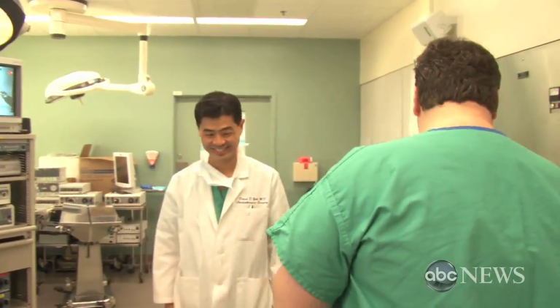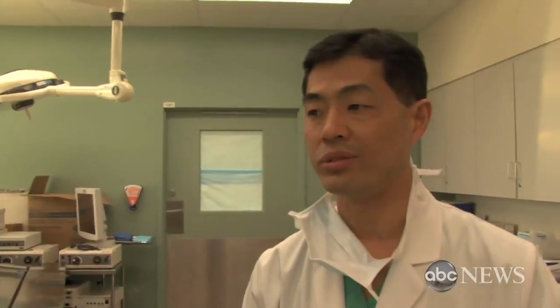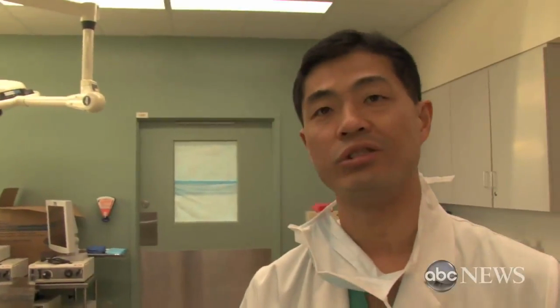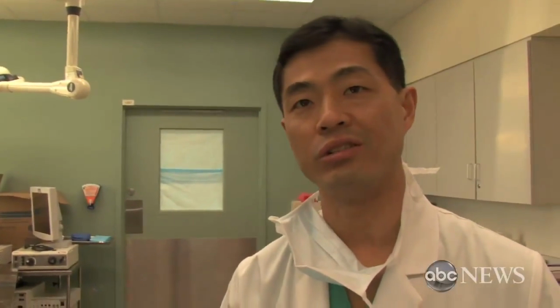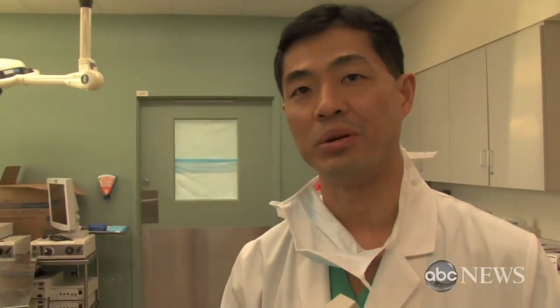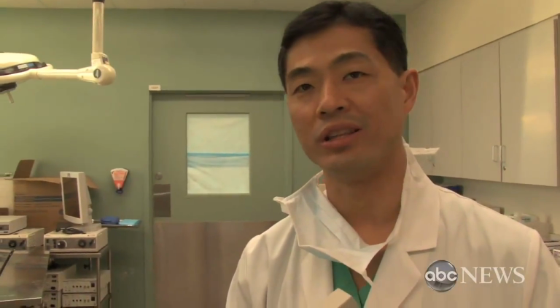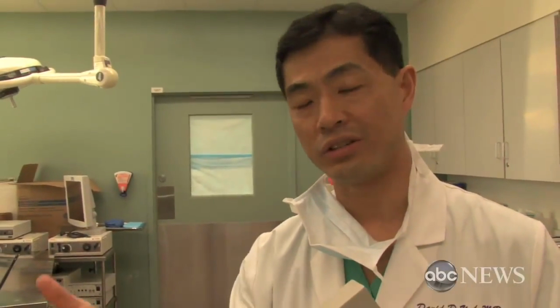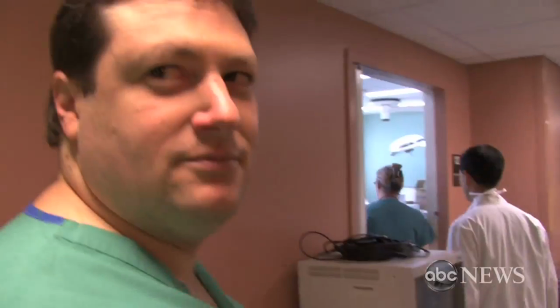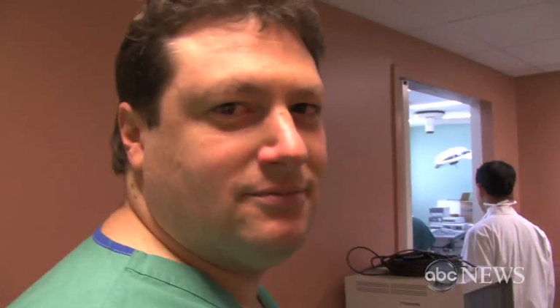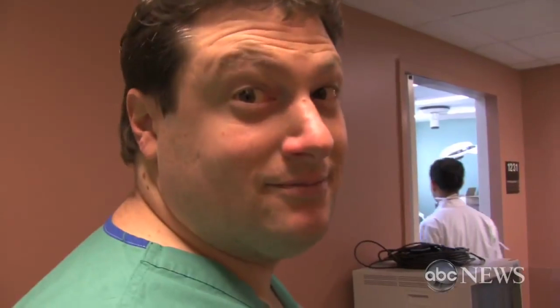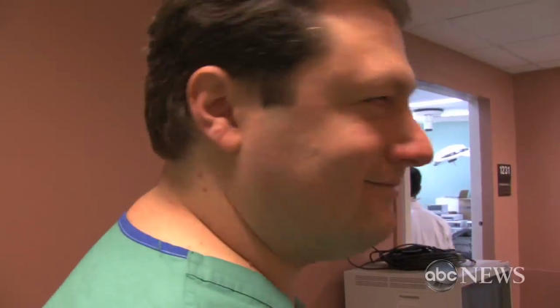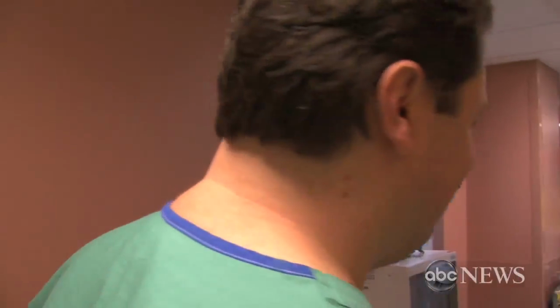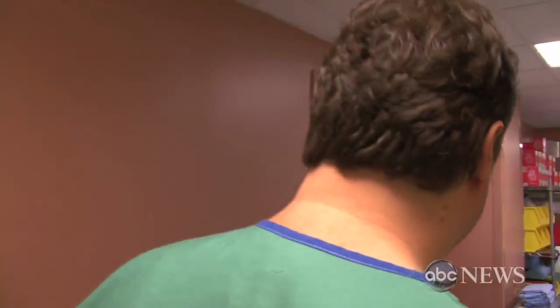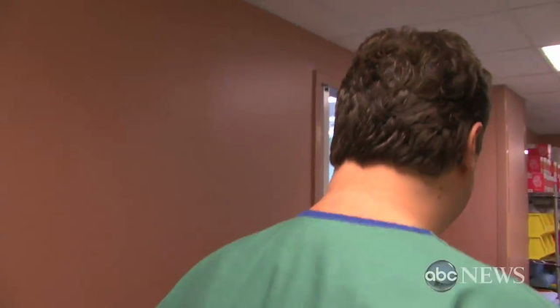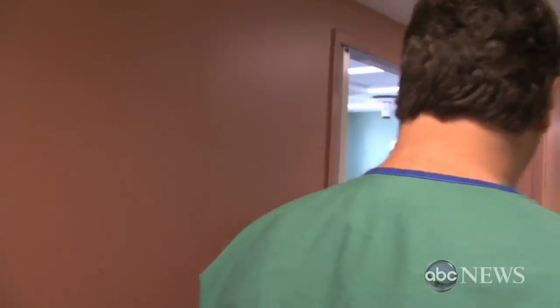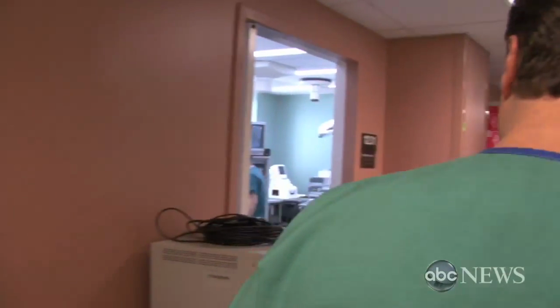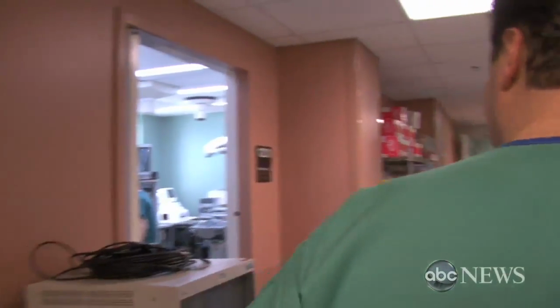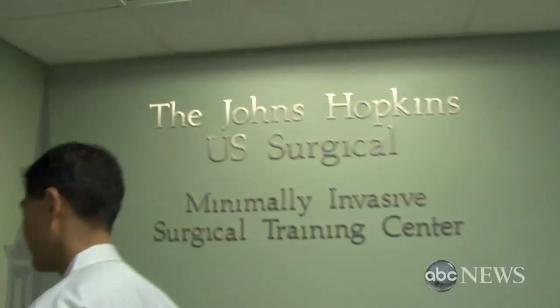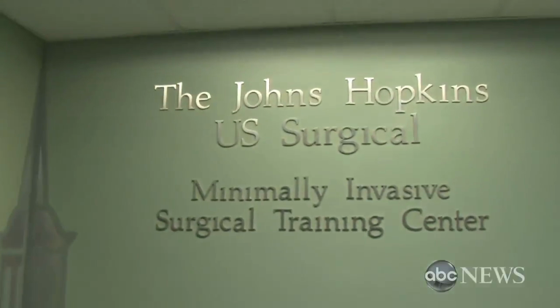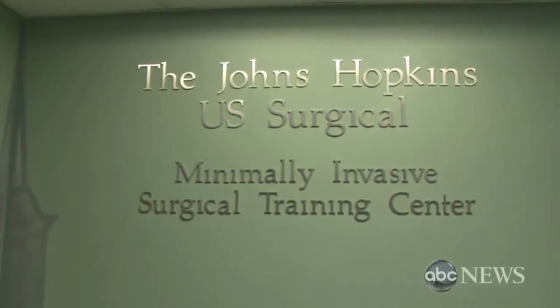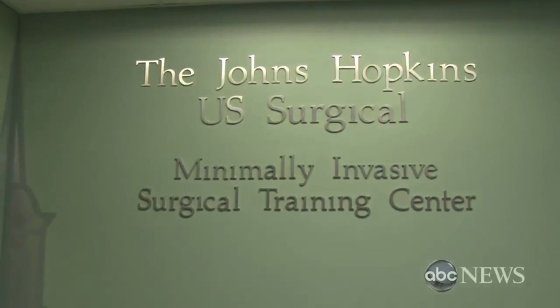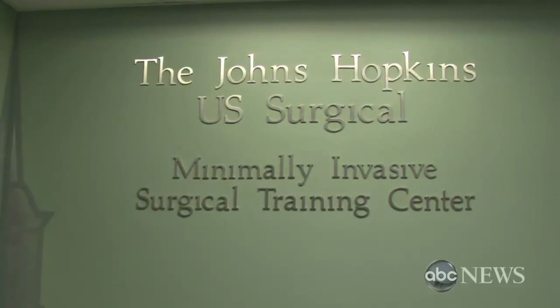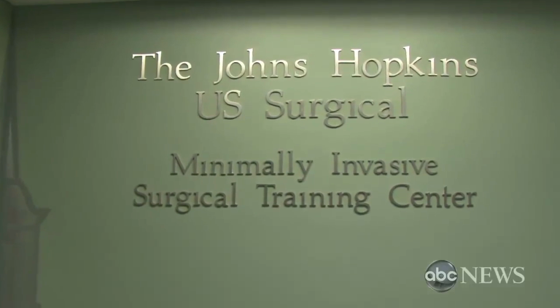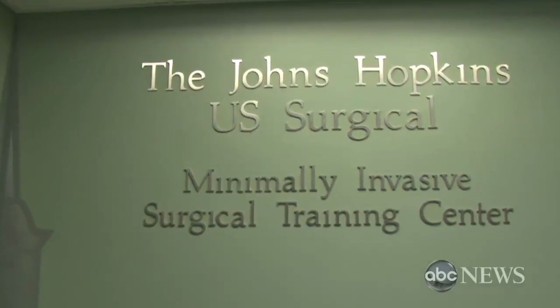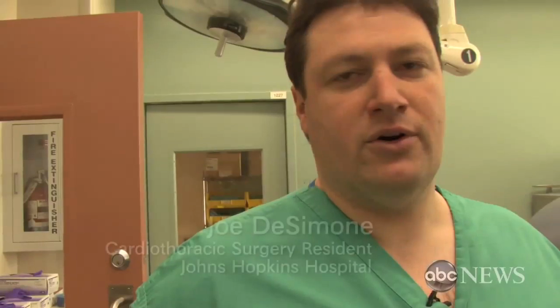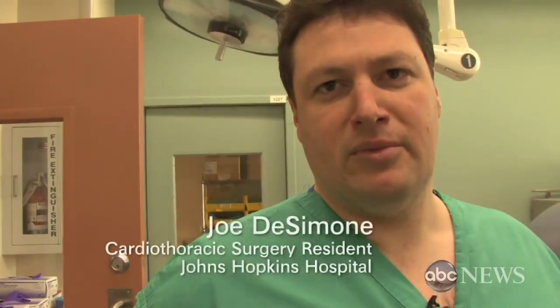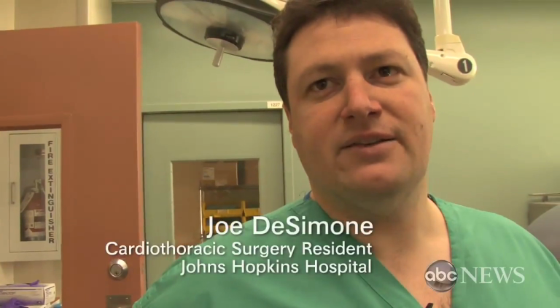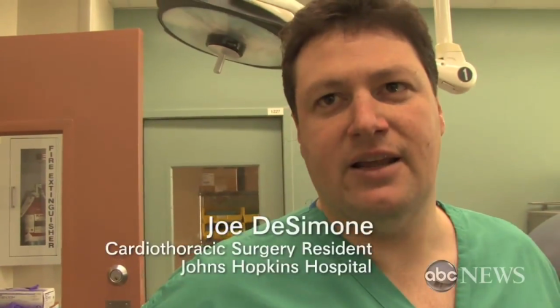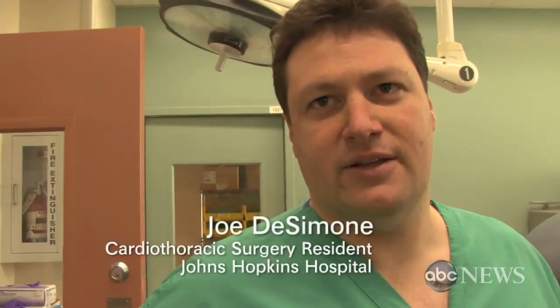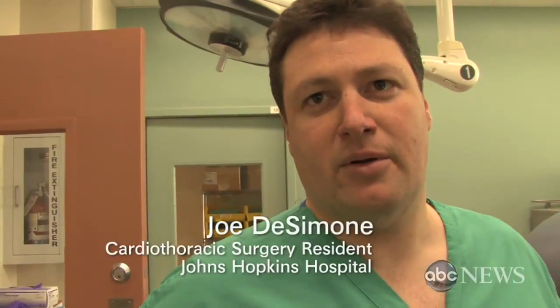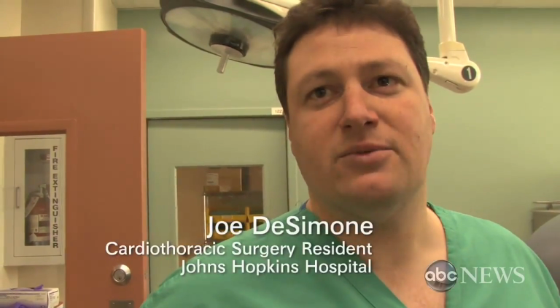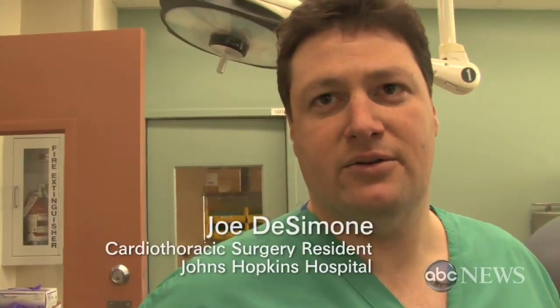I'm training Joe DeSimone, one of our chief residents here at Johns Hopkins. The majority of what I'm going to do is heart failure surgery — patients with quite sick hearts — and learning minimally invasive technique for this is probably the best way to do it.